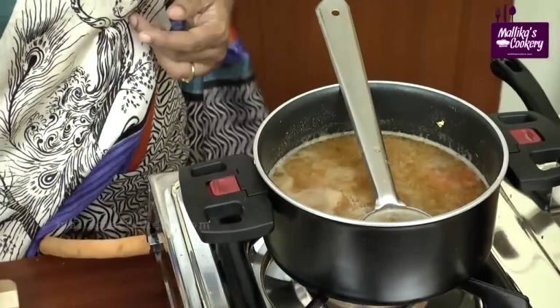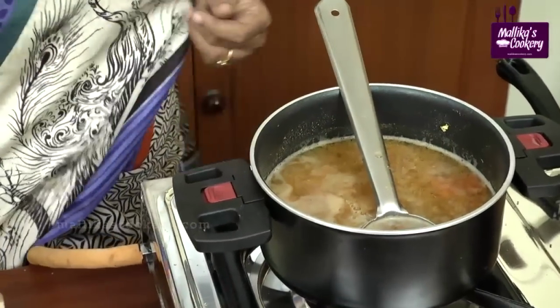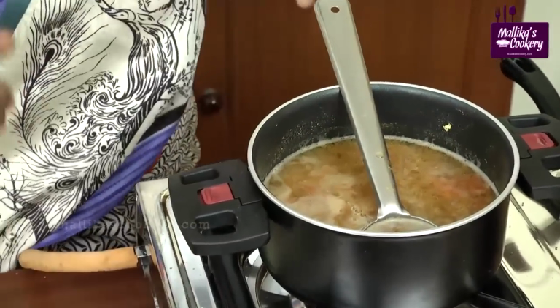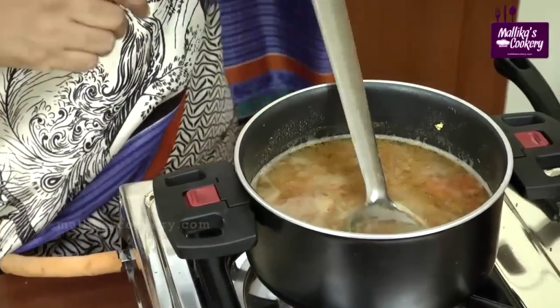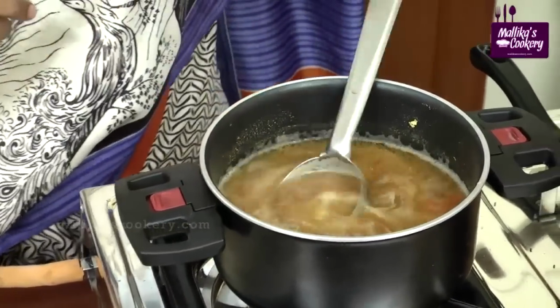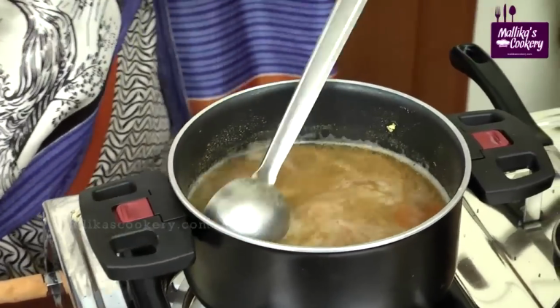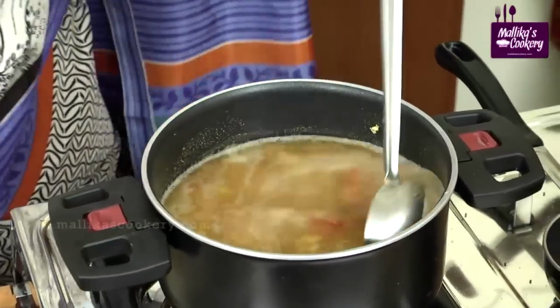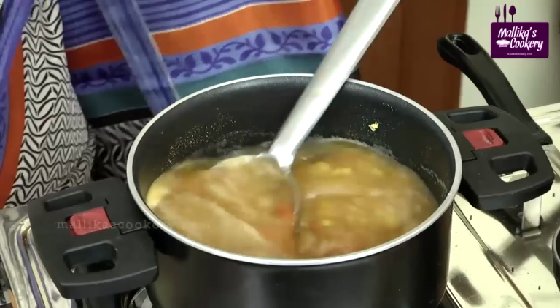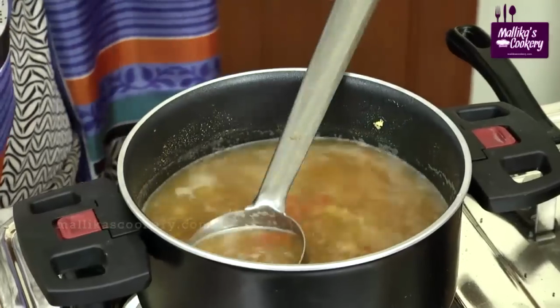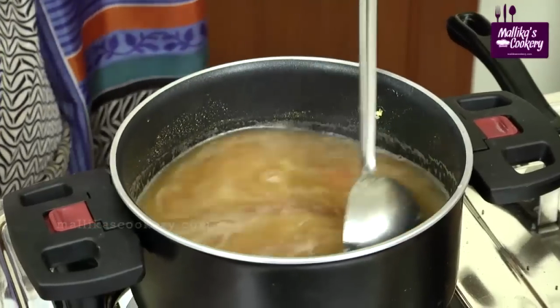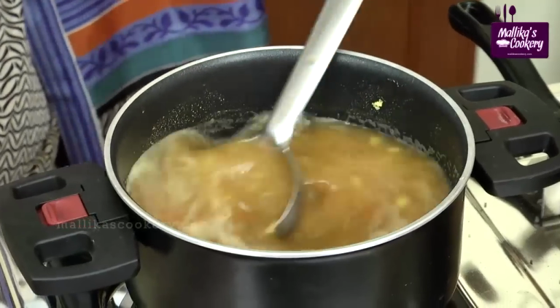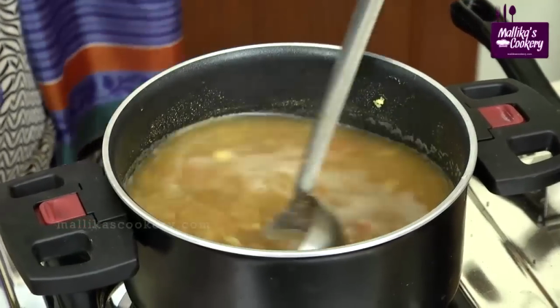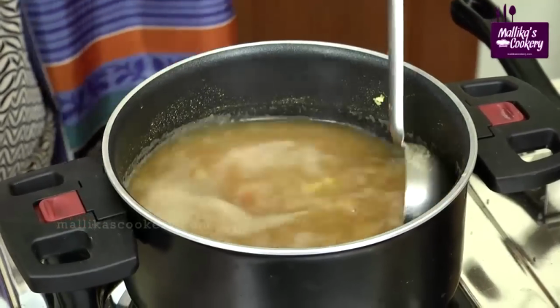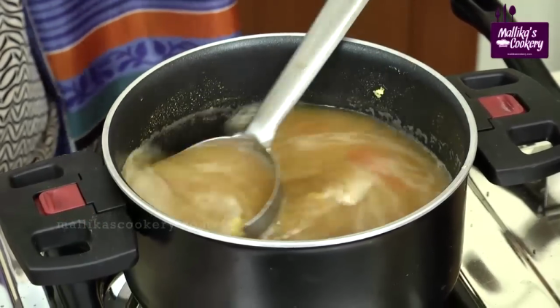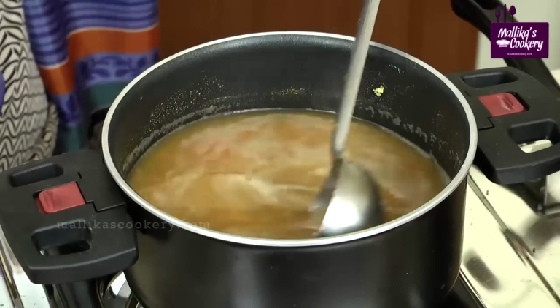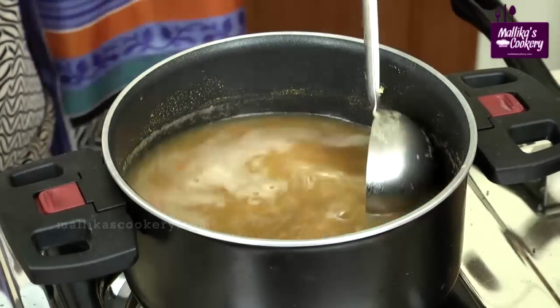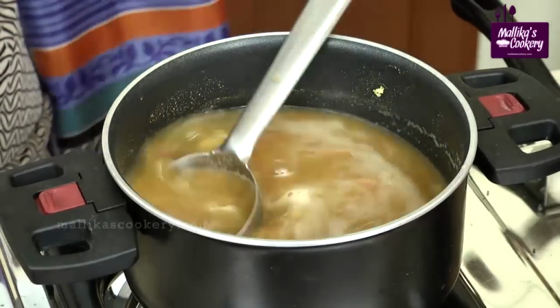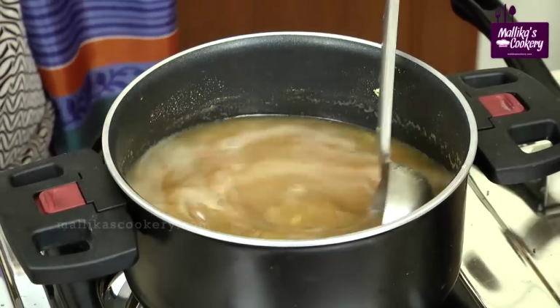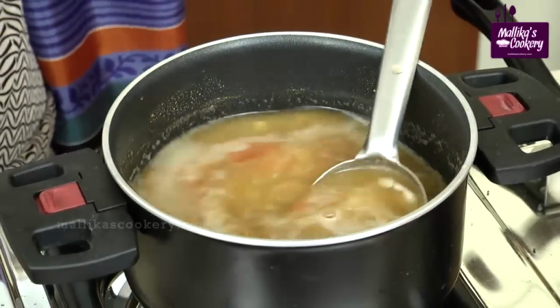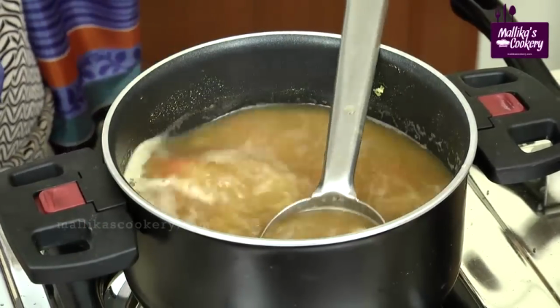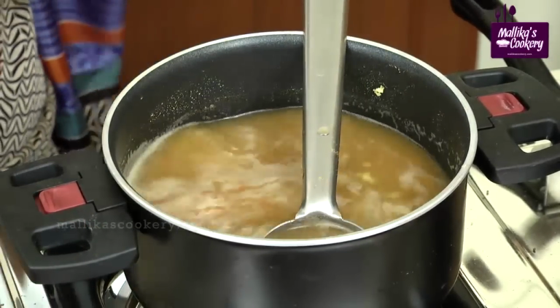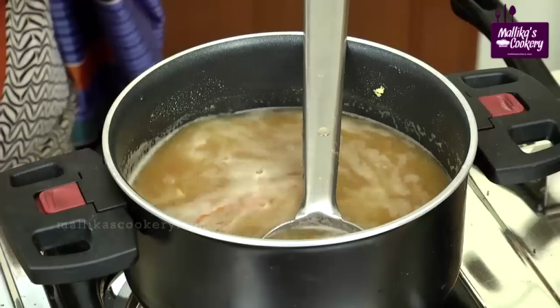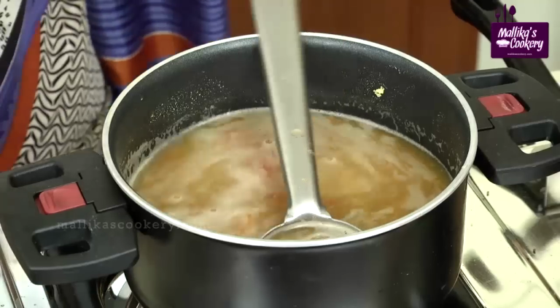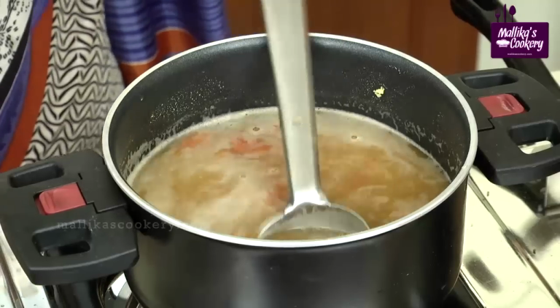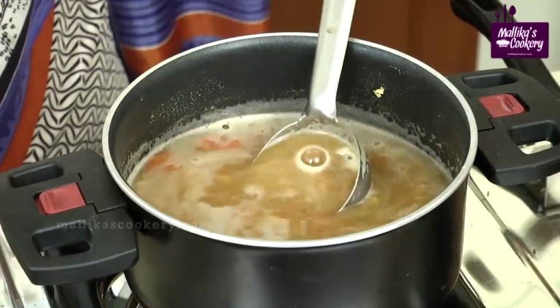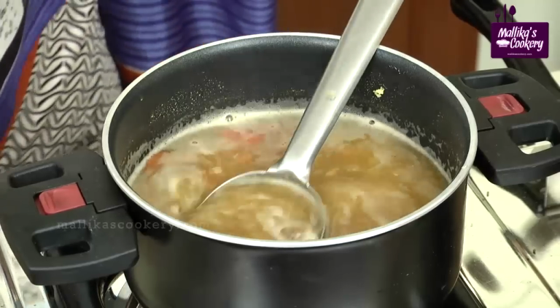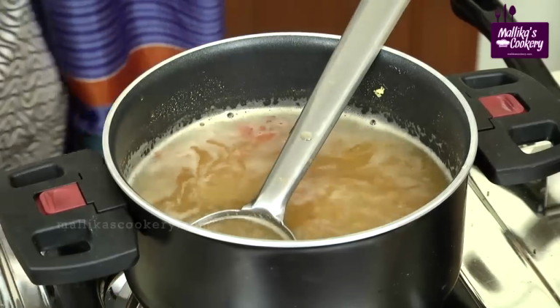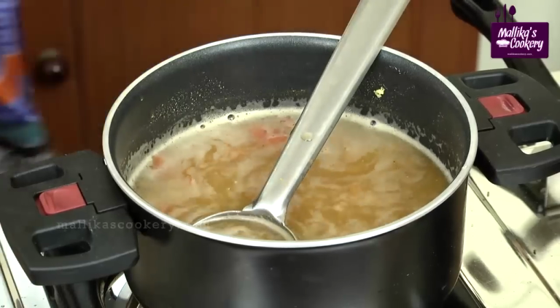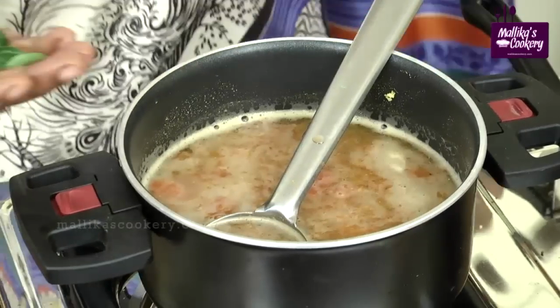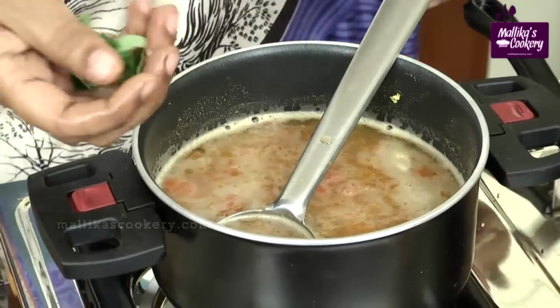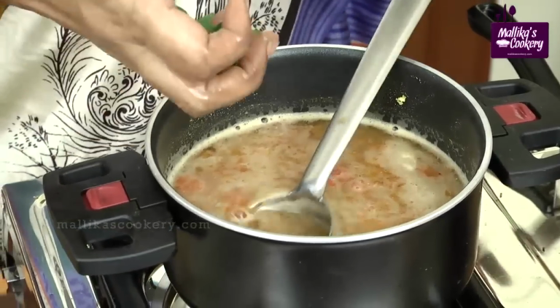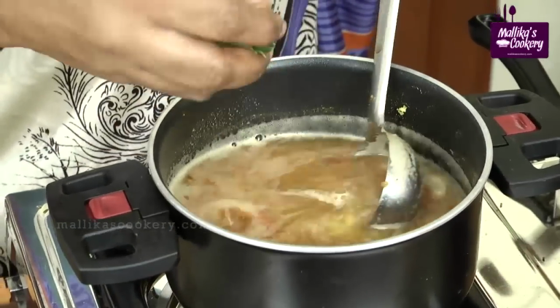Generally we all know garlic is very important for controlling cholesterol. It has a blood-thinning effect. You can use it with the skin, crush it lightly, and then add it to the rasam. I am adding curry leaves now itself.